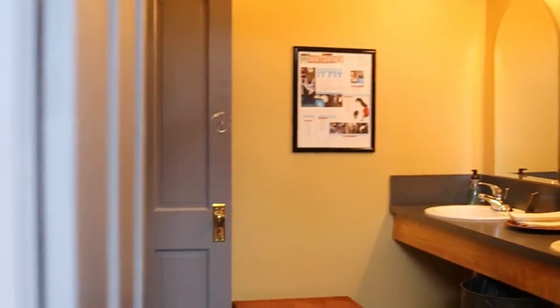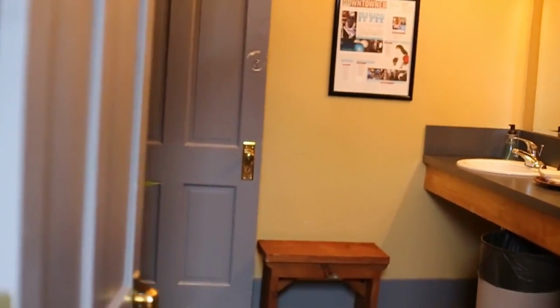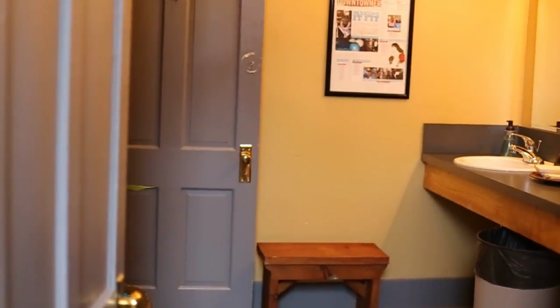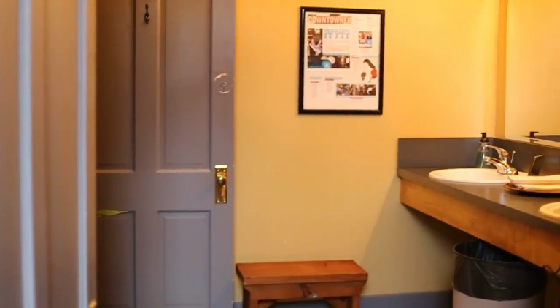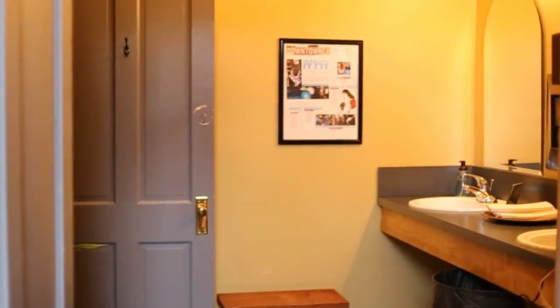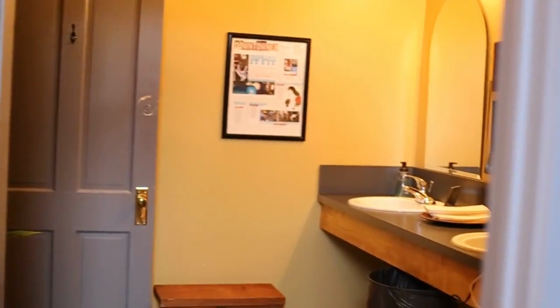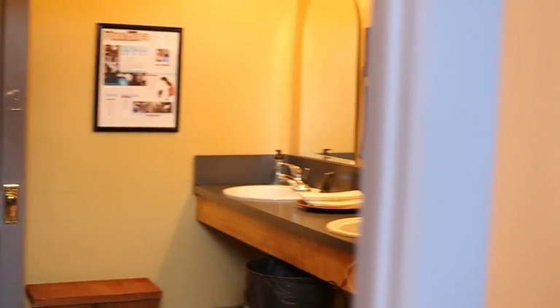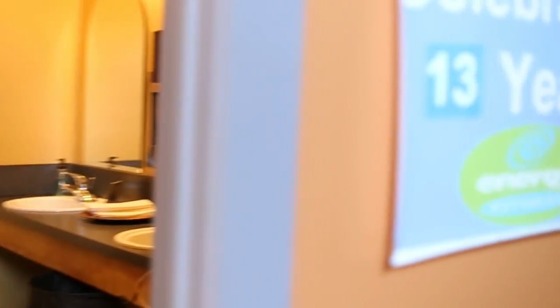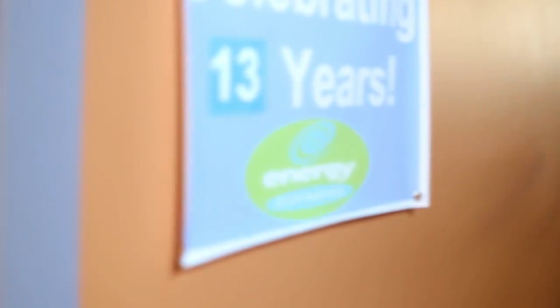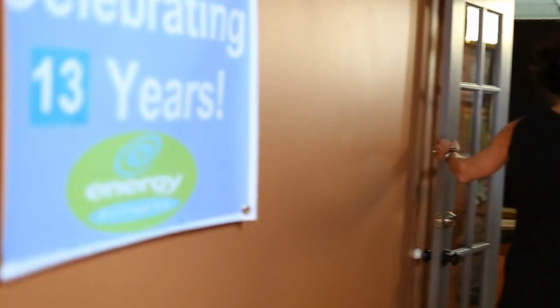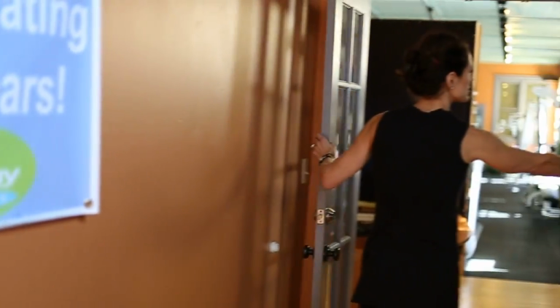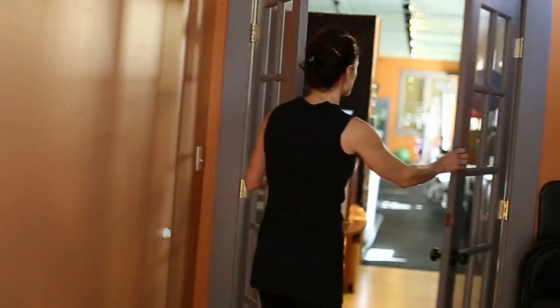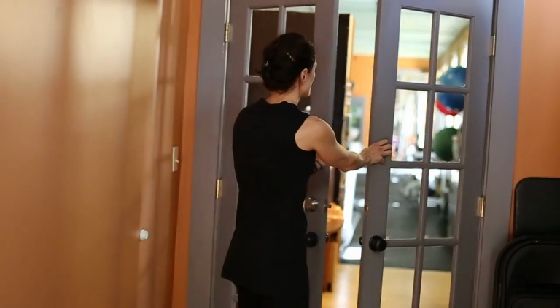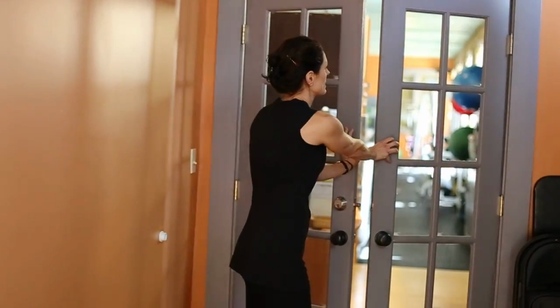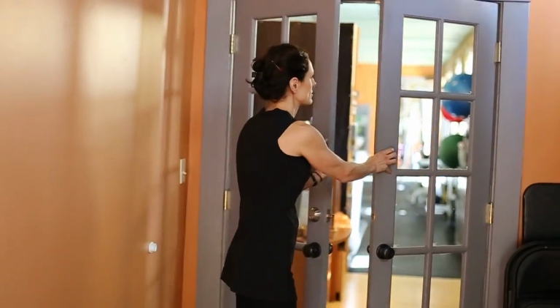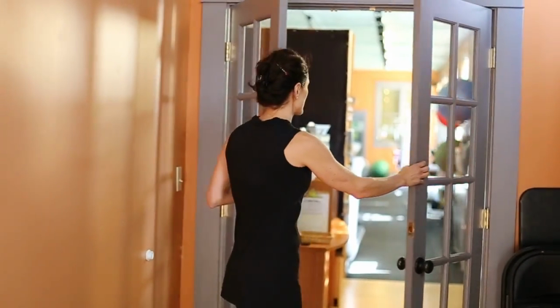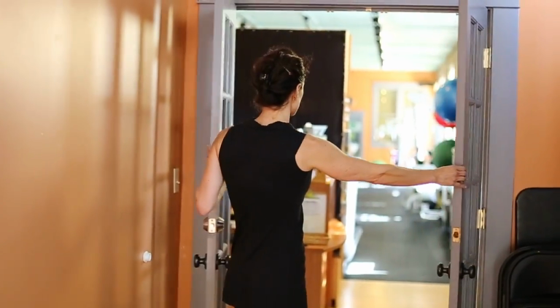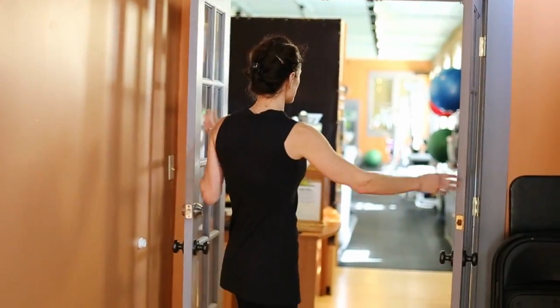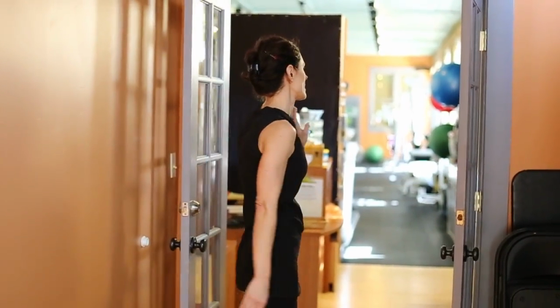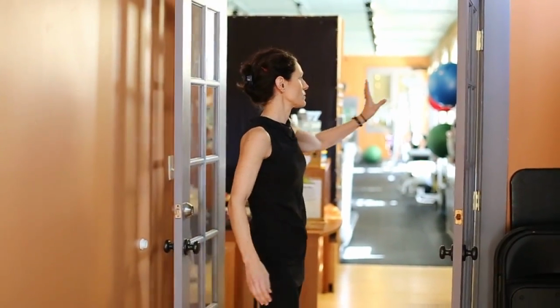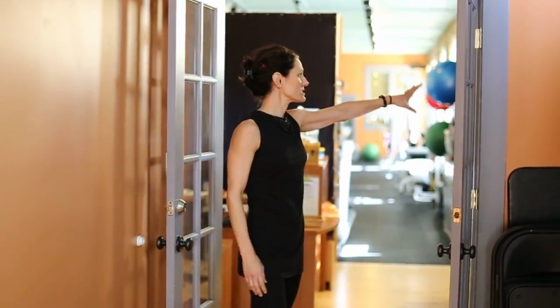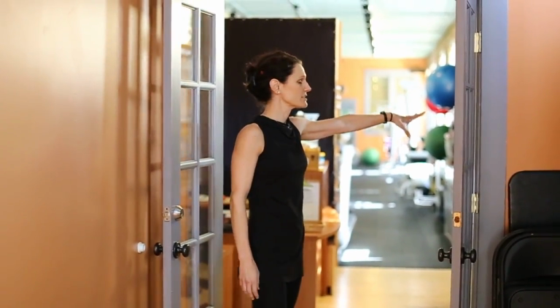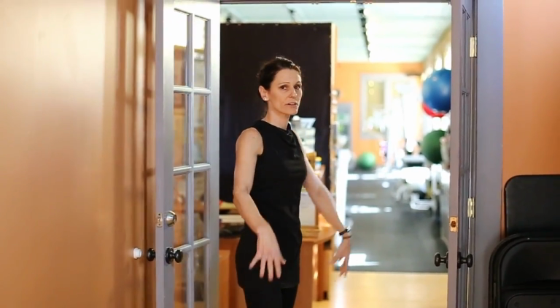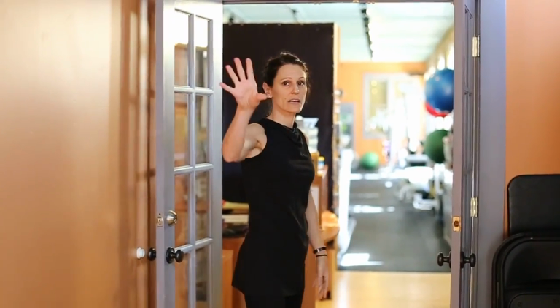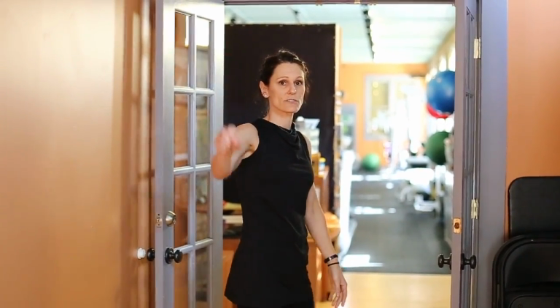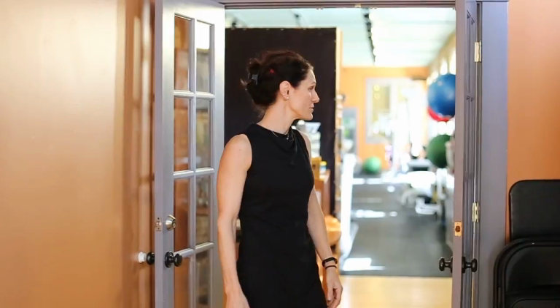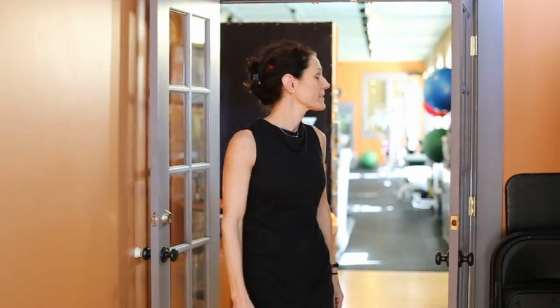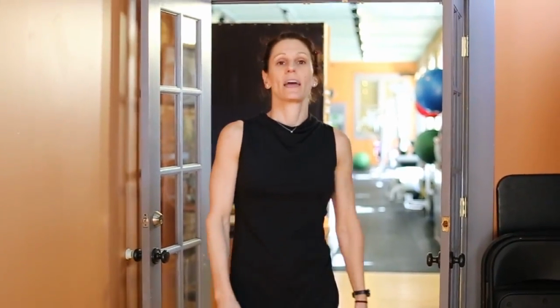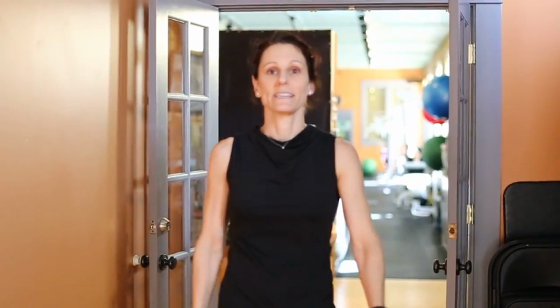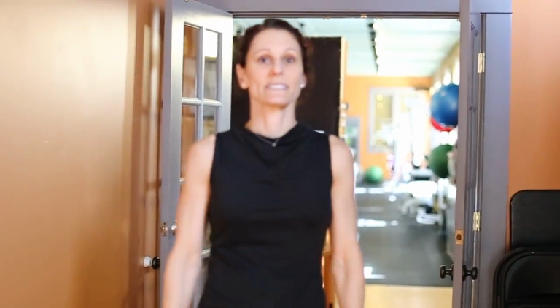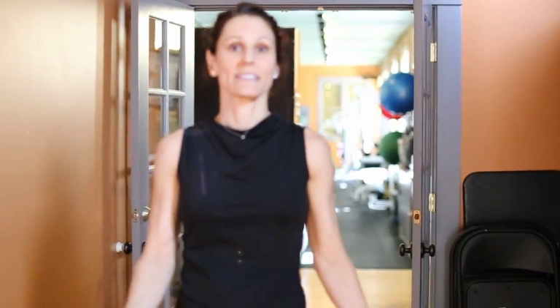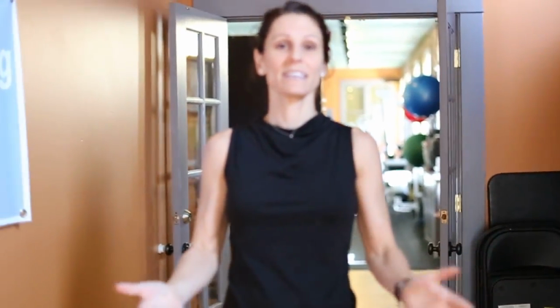This is basically the entrance to the personal training and nutrition studio — we use the side door. Your clients use the front door. And that's it.